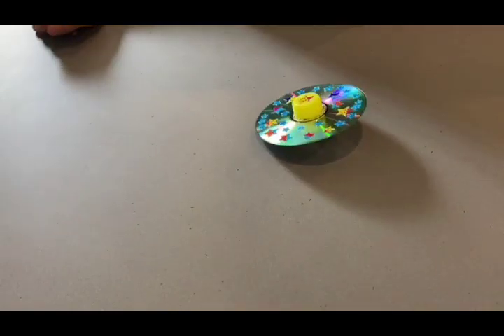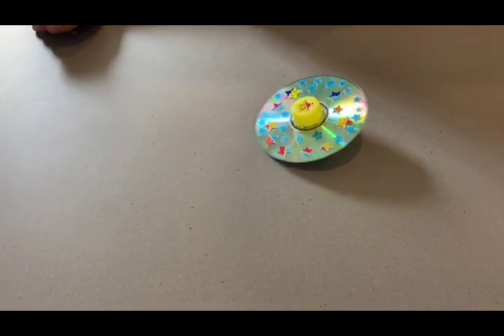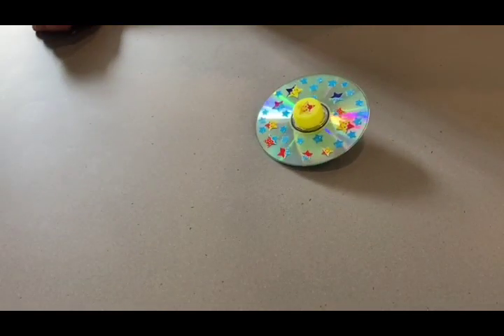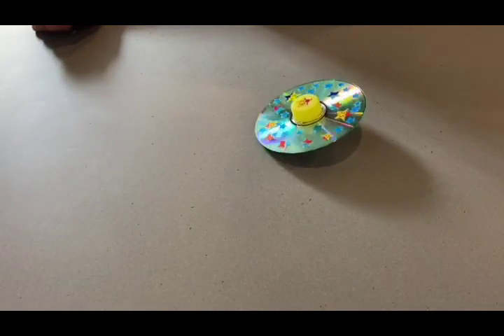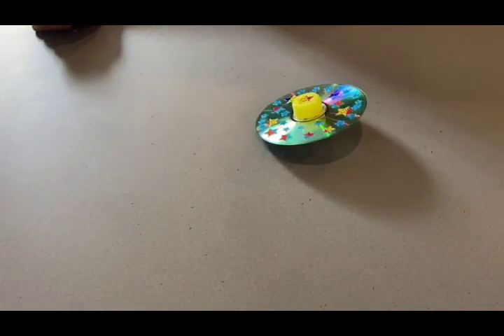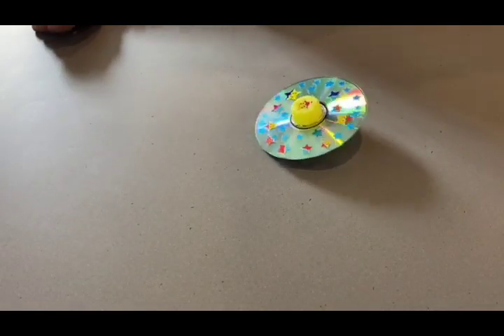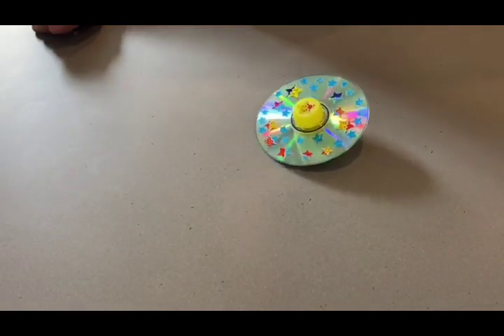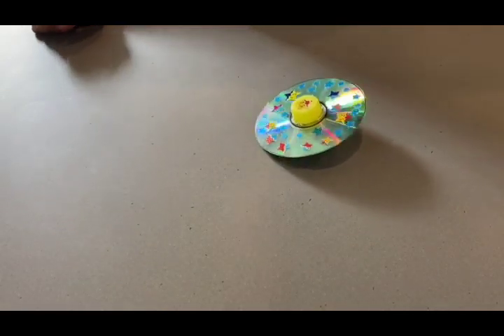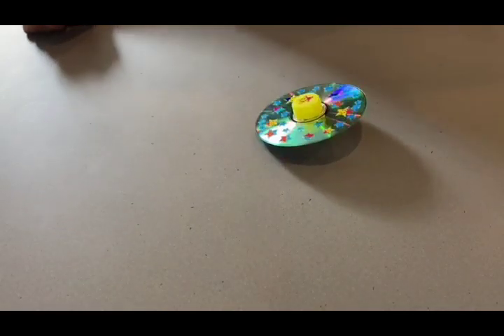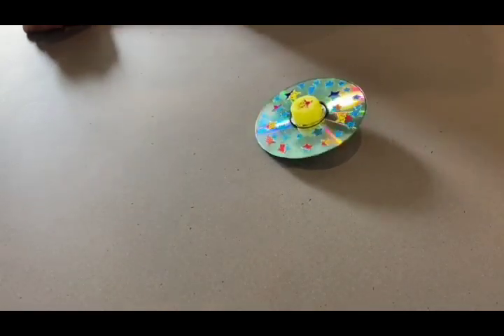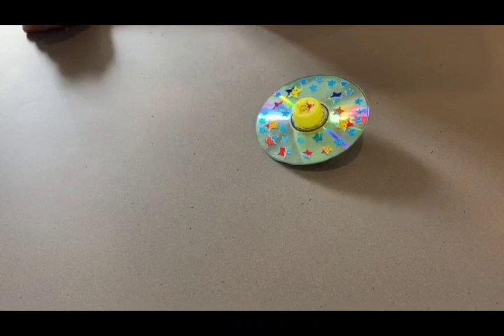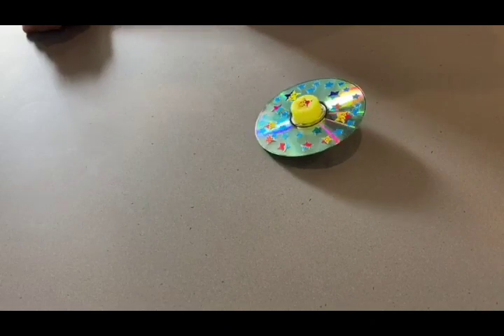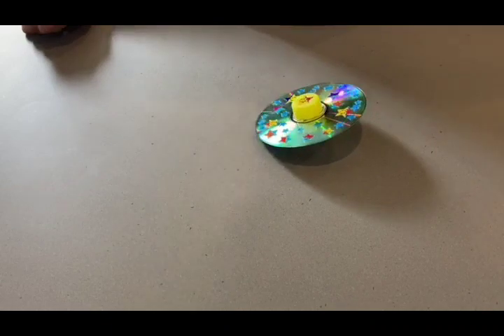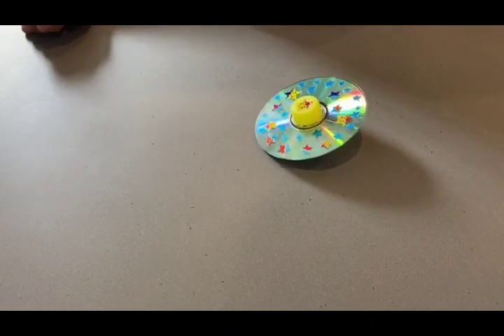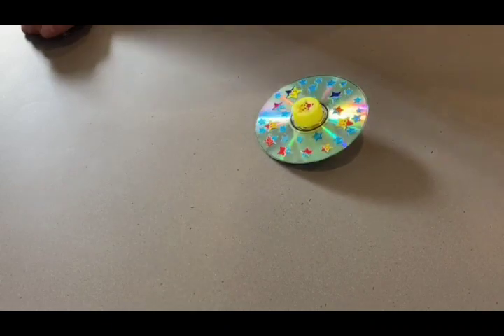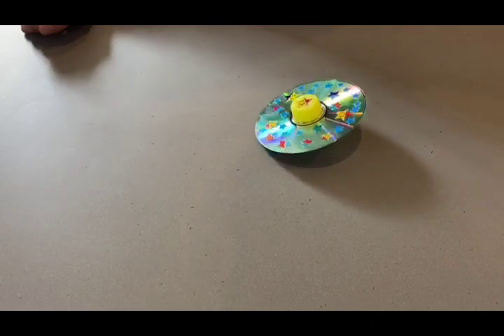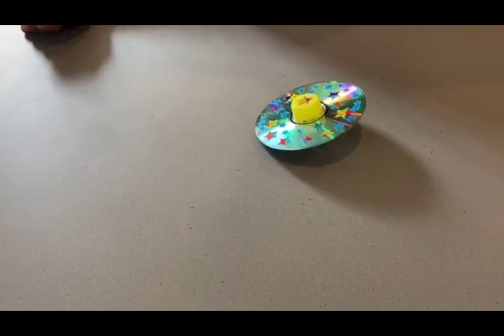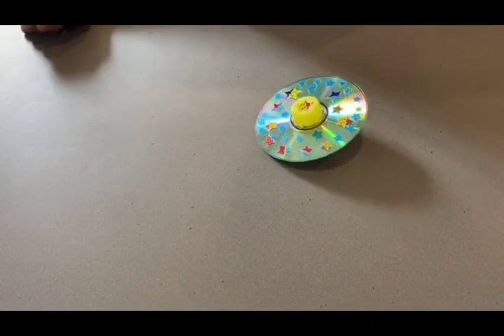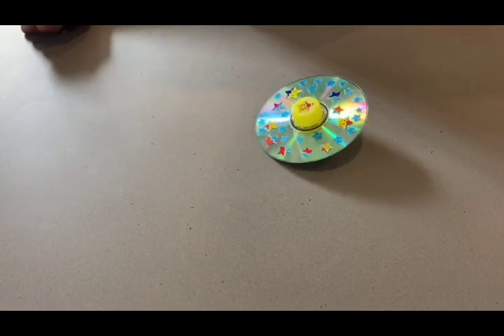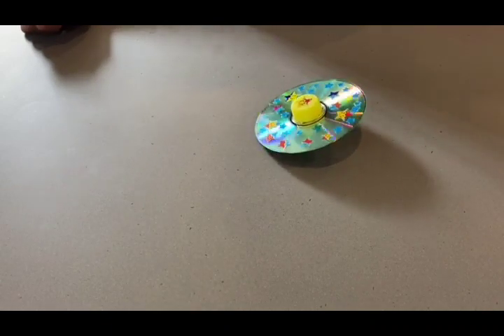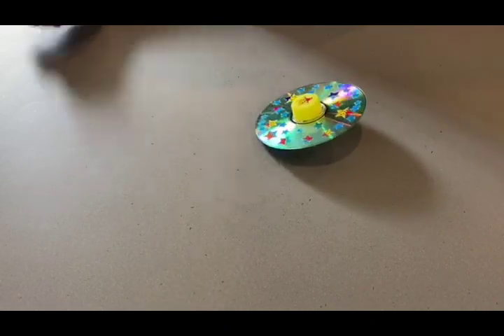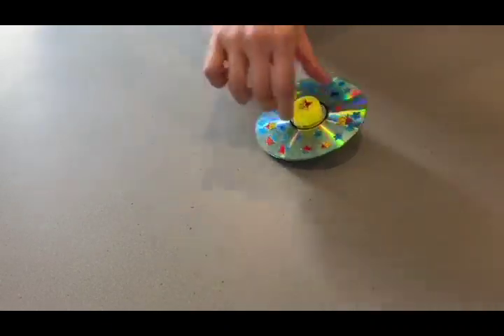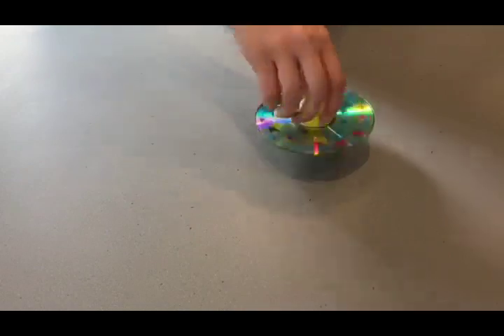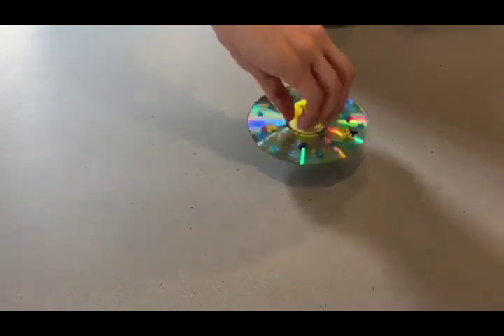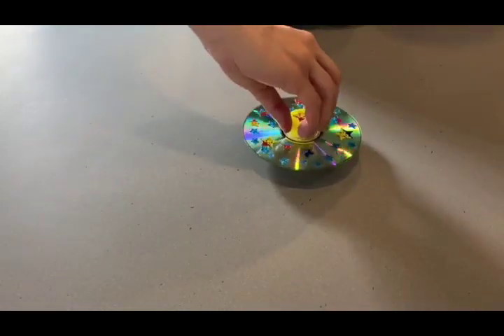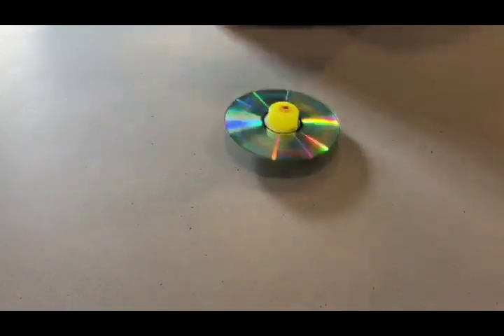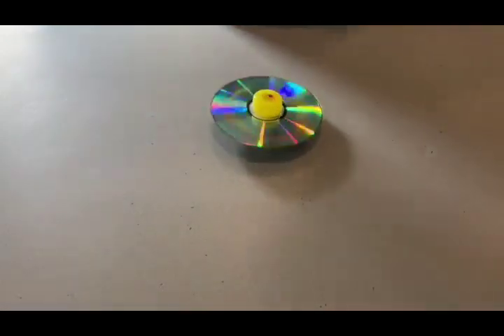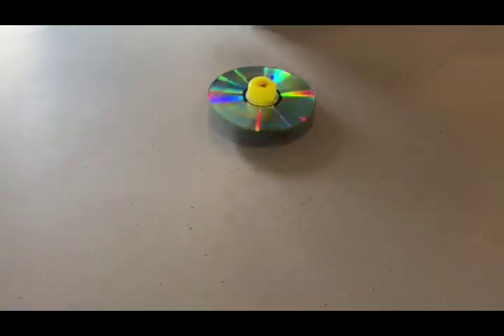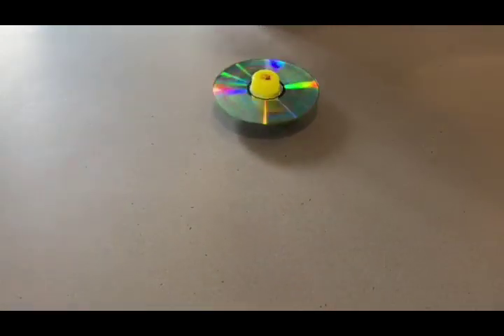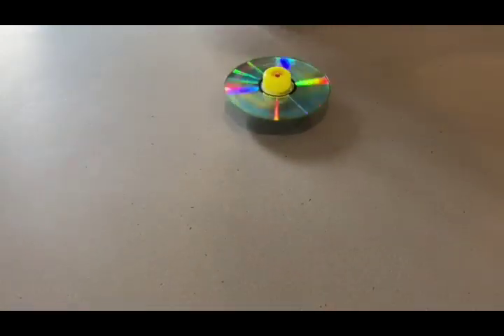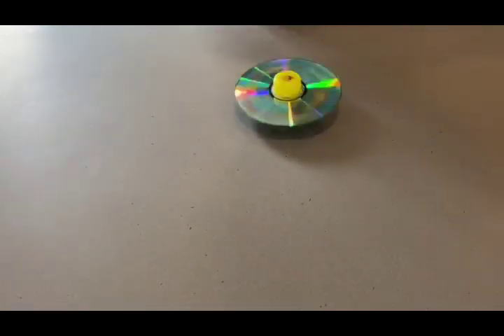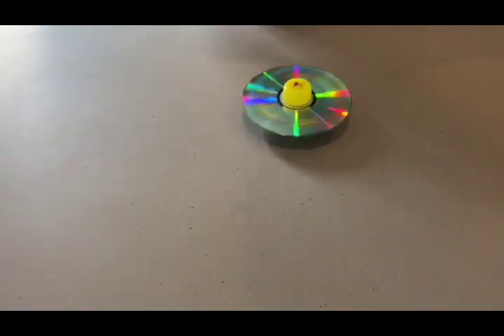Hi boys and girls, hope you're having a great day today. So we have a very fun activity here for you that's called the spinning disc and it's so much fun. Here I go! Look at it go!